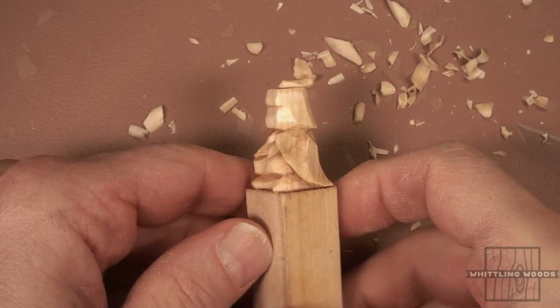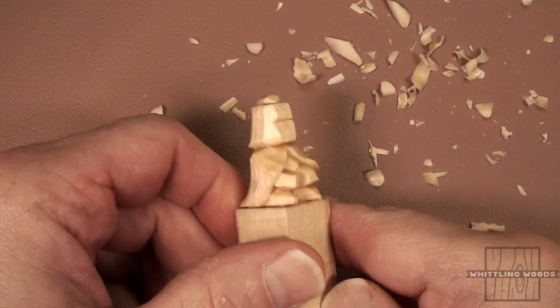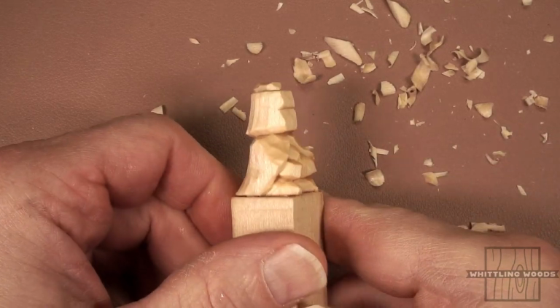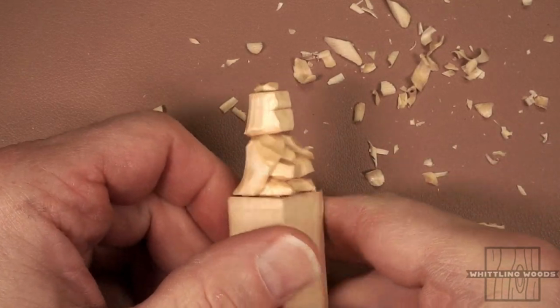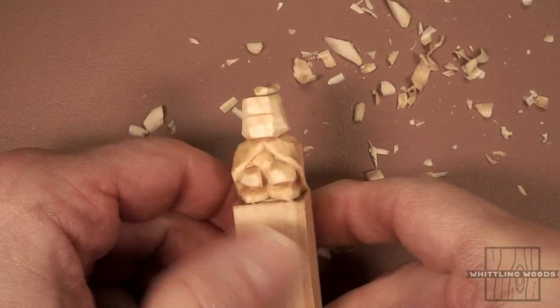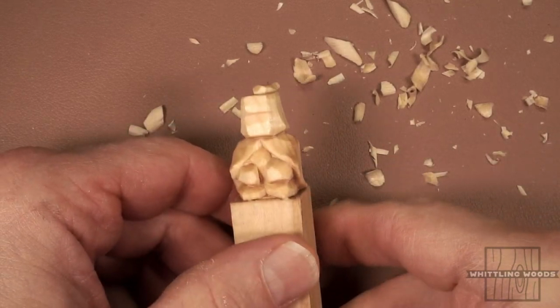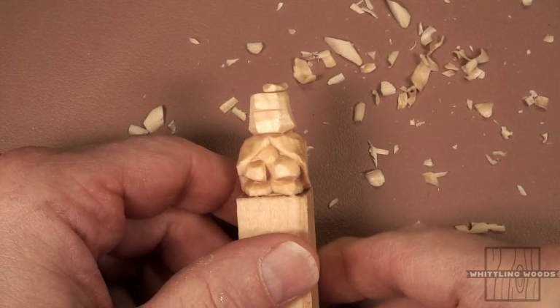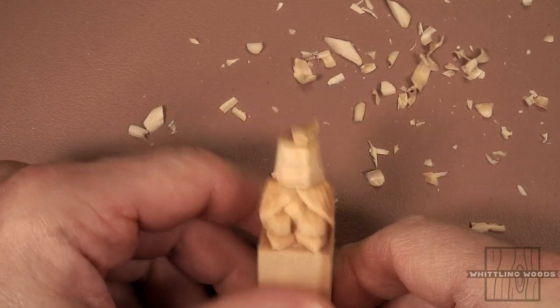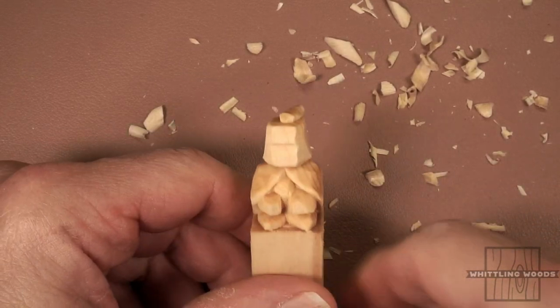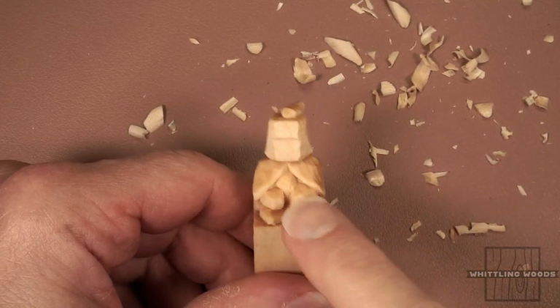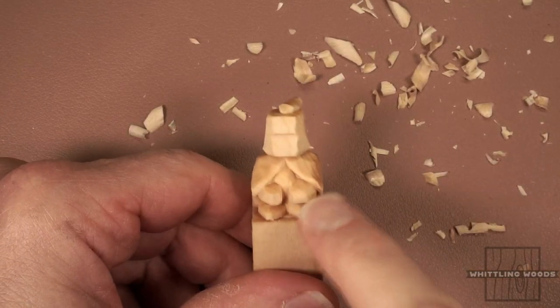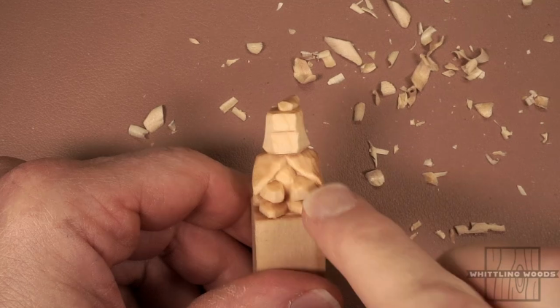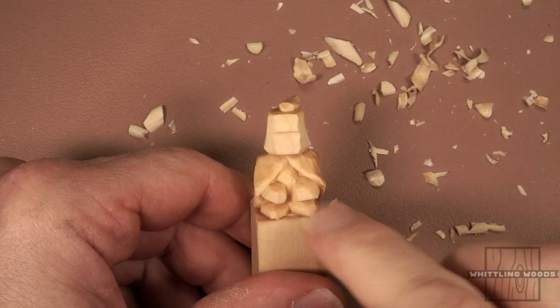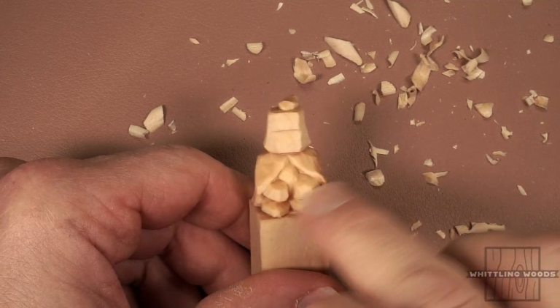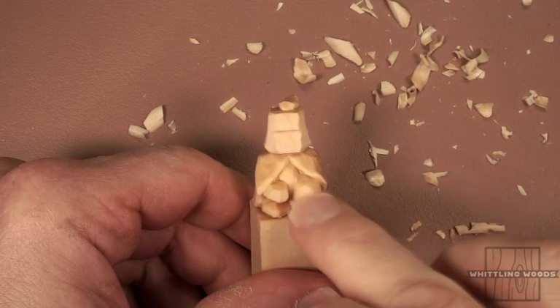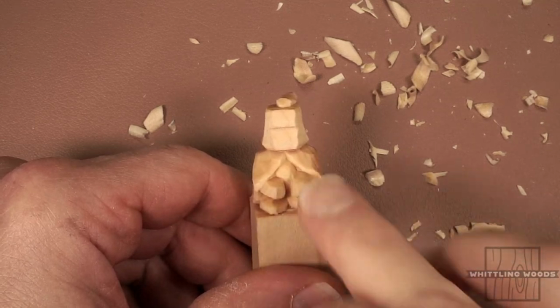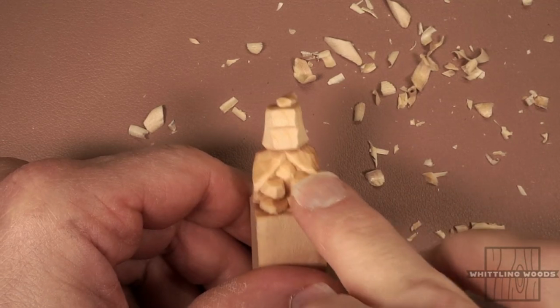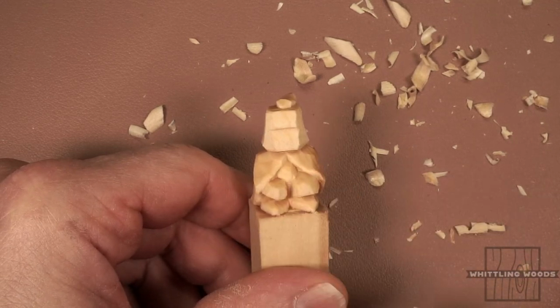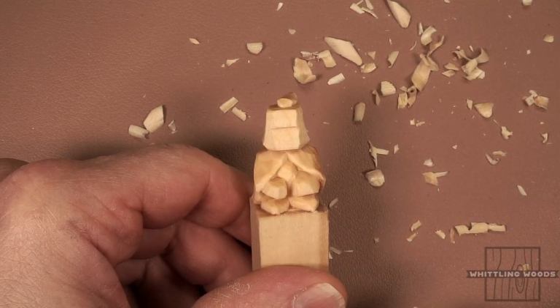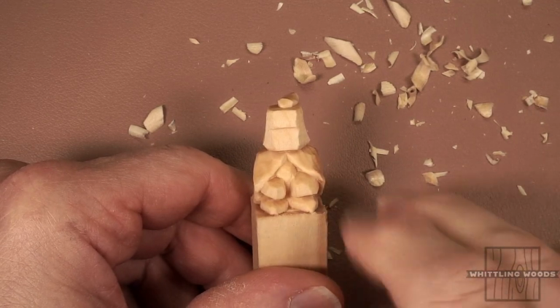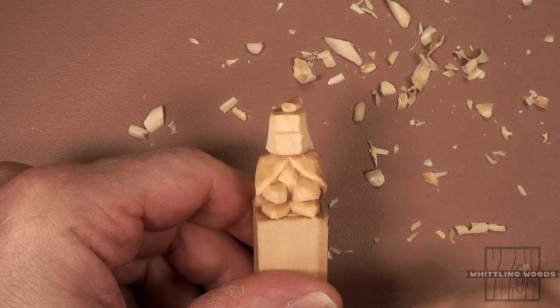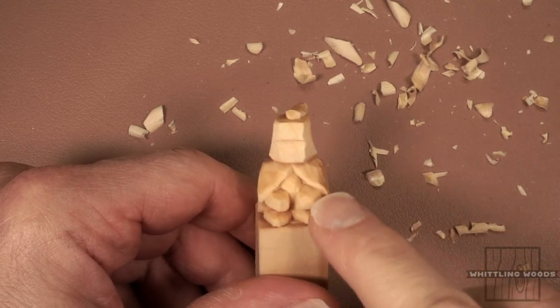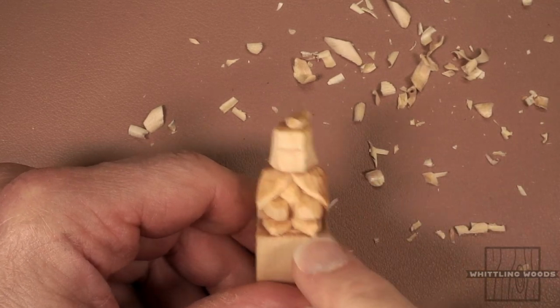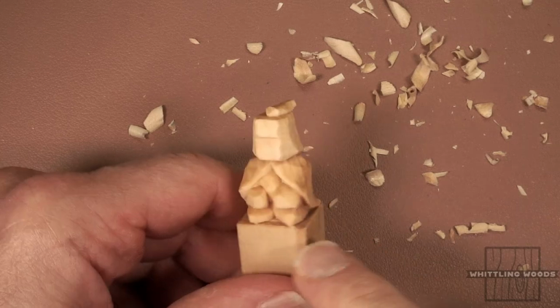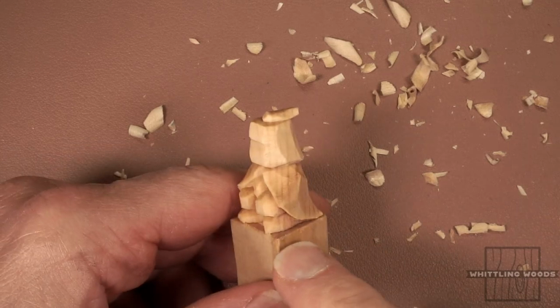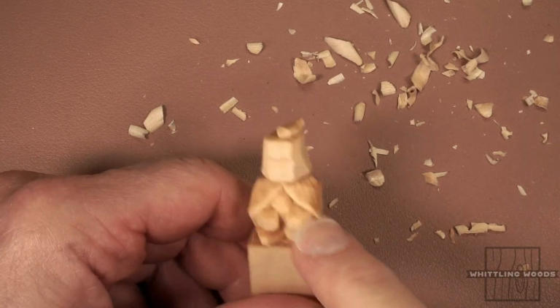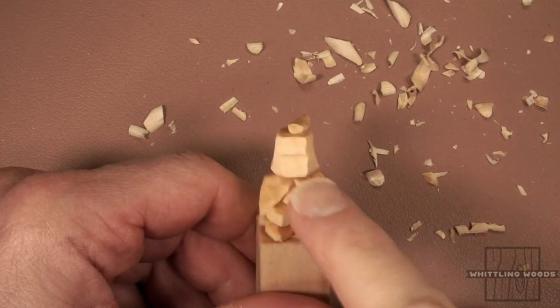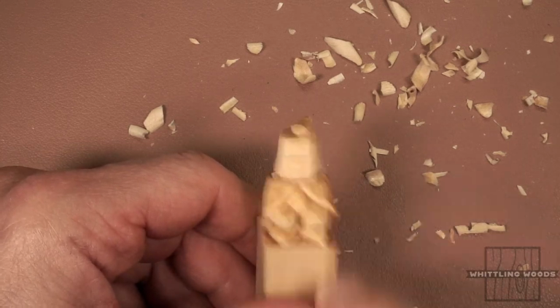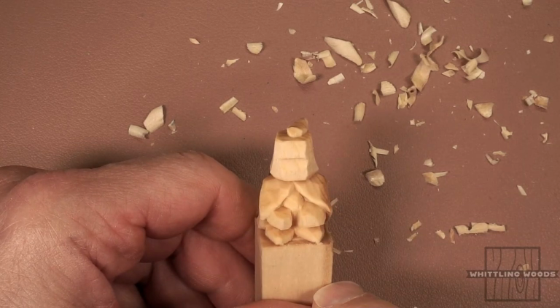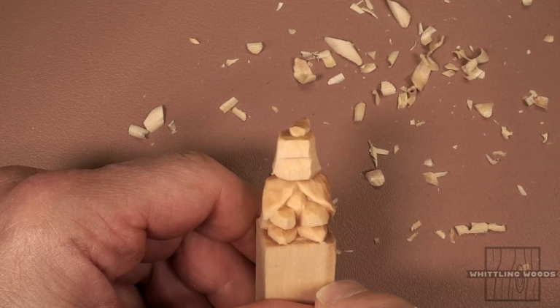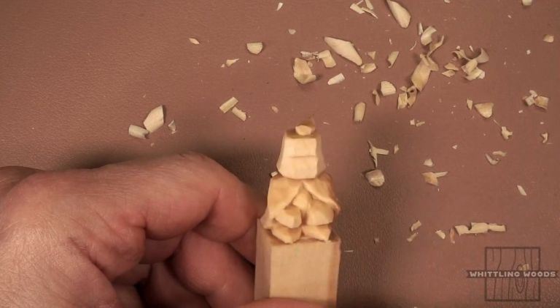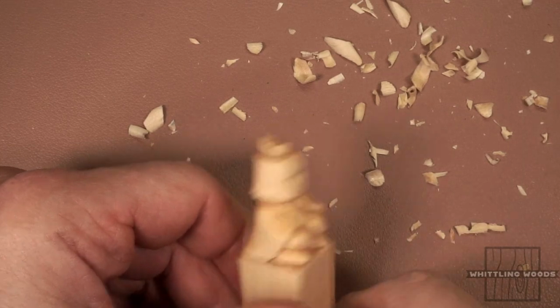Pretty much cleaned up. I want to leave a little bit of wood in this area because we're going to be mounting the shield to that. So if it looks a little bulky, that's okay — the shield's going to get mounted there. We want to leave a little wood. Just kind of shaped it up, doing some scooping cuts on the robe to make it look like it's flowing over his body.